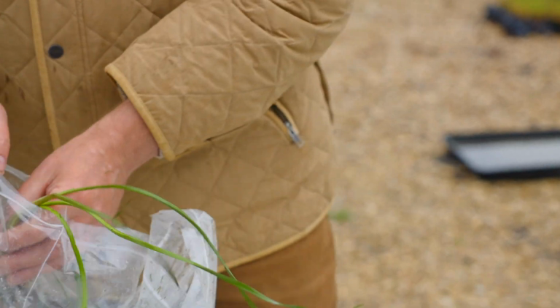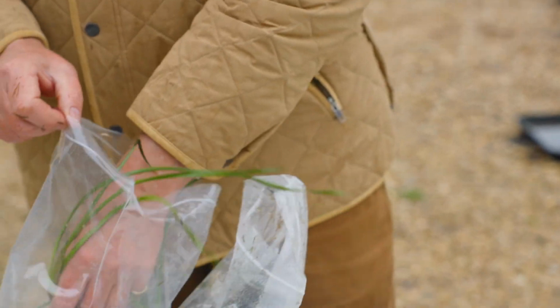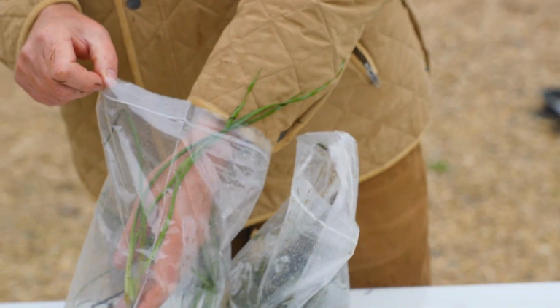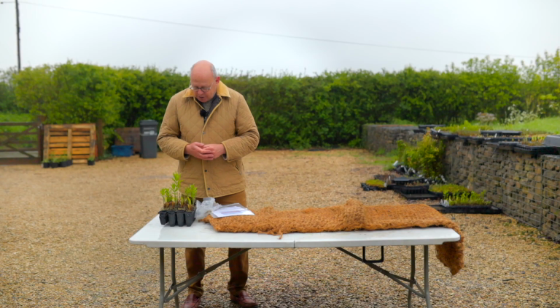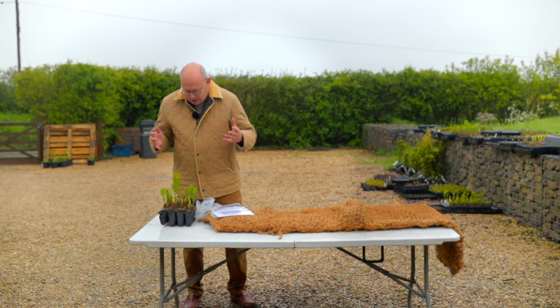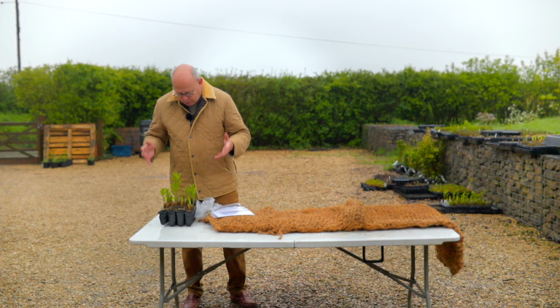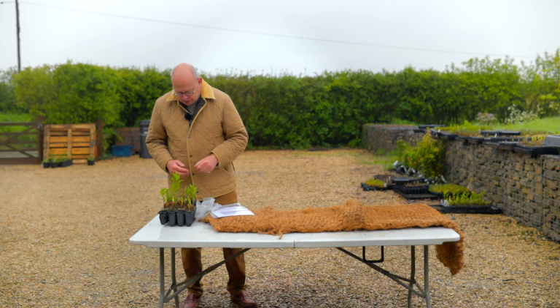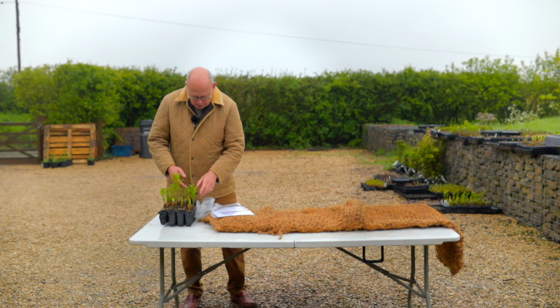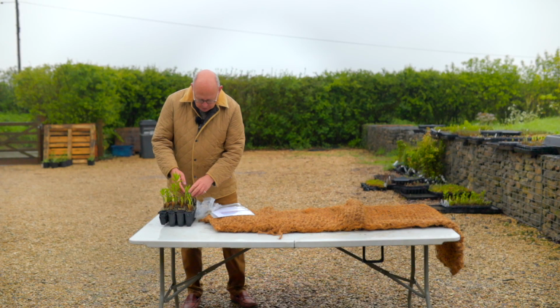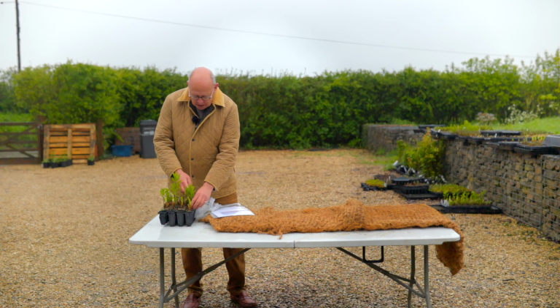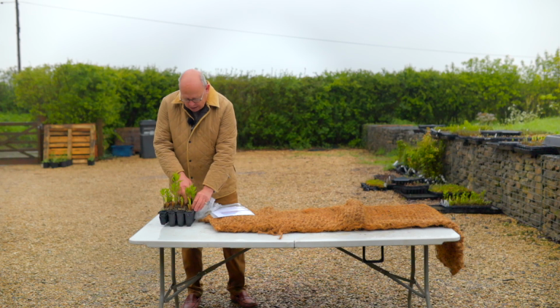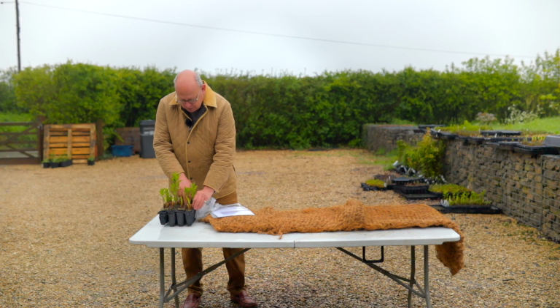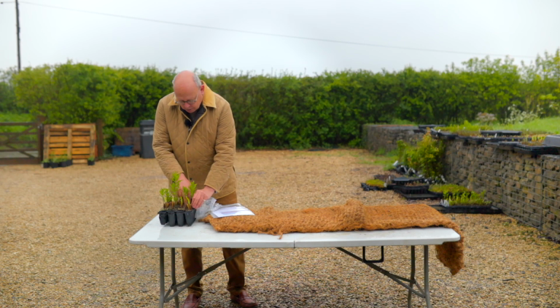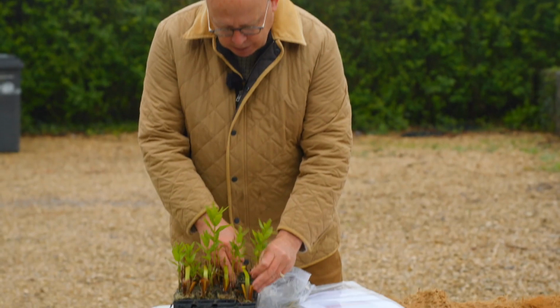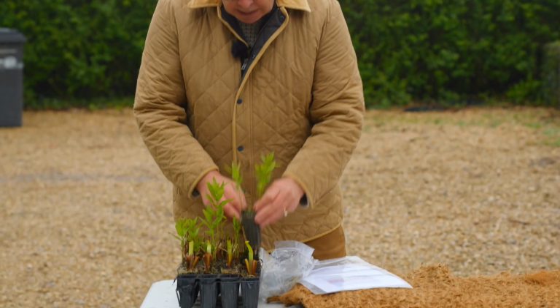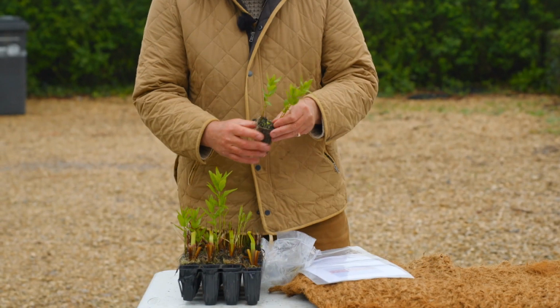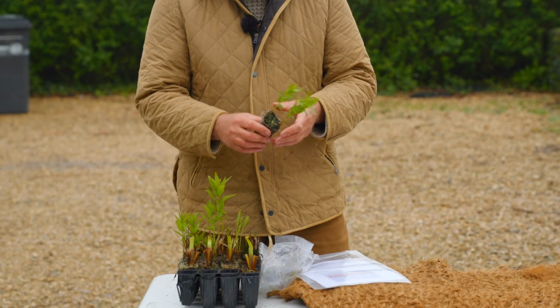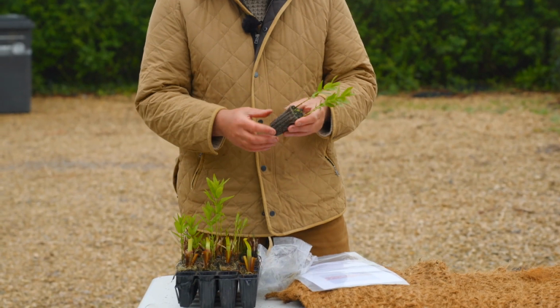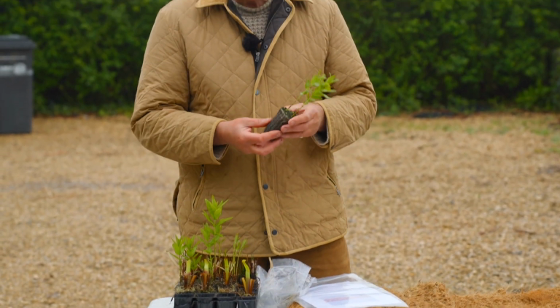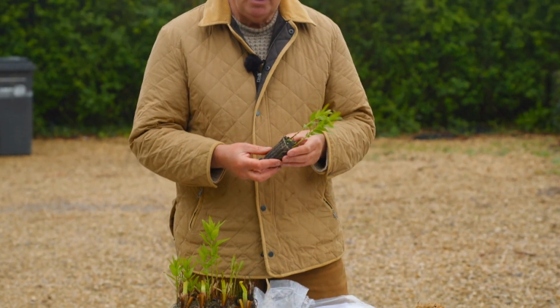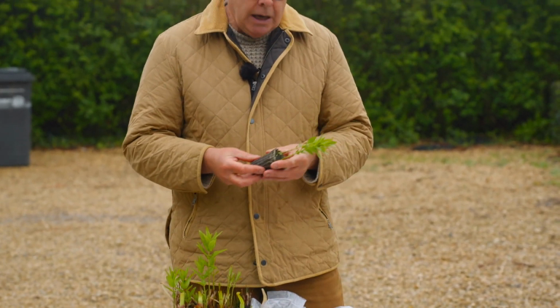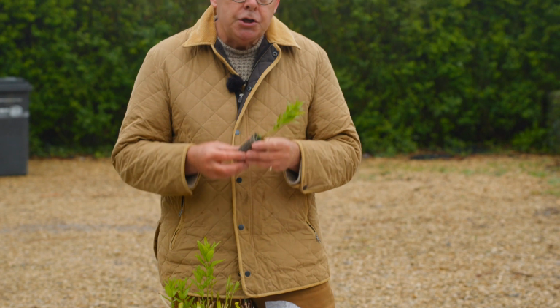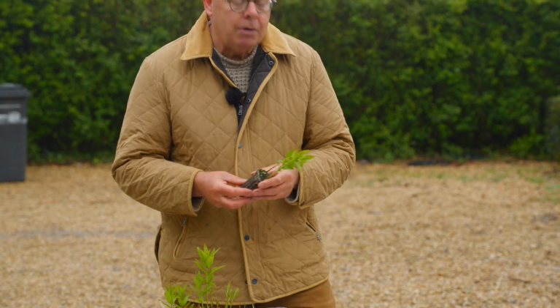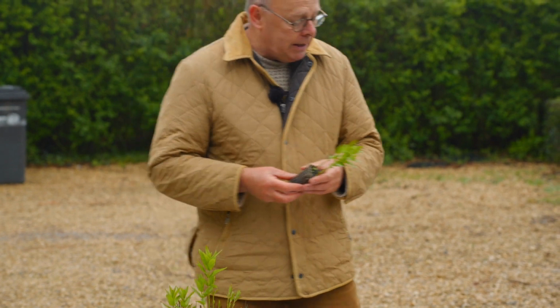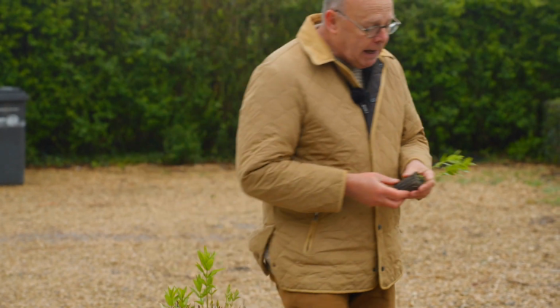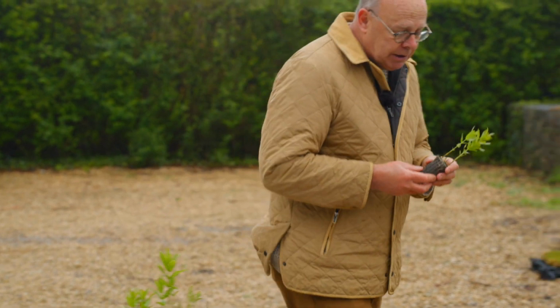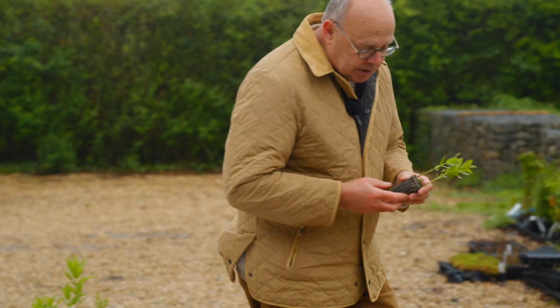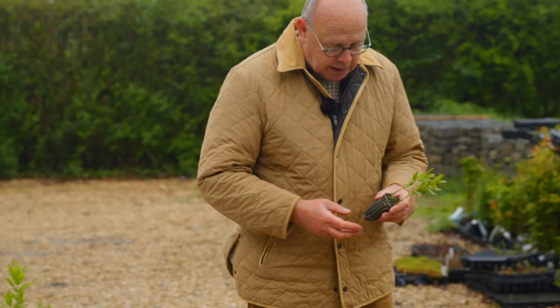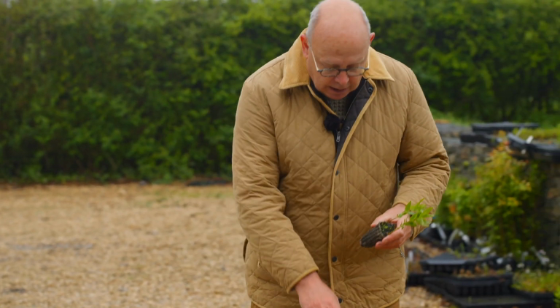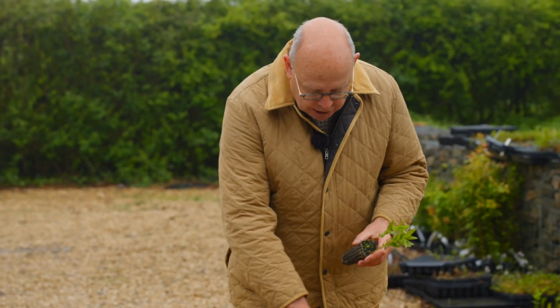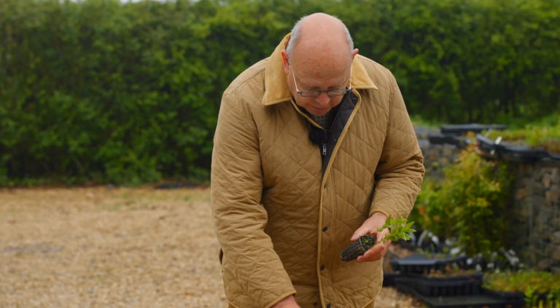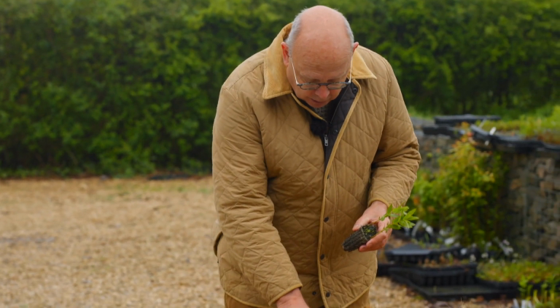Like all our native plants, the plug plants are grown in the UK — they're UK-origin plants. They're nice big jumbo plugs and they're just the right size to get into the mesh of the coir.